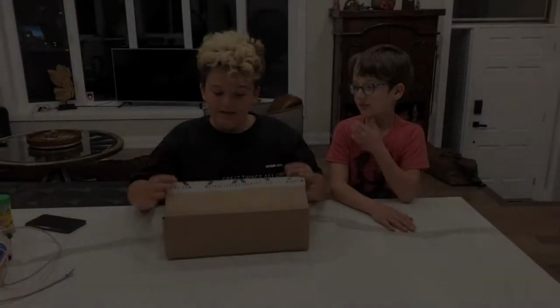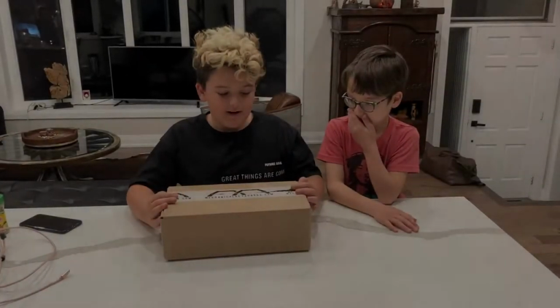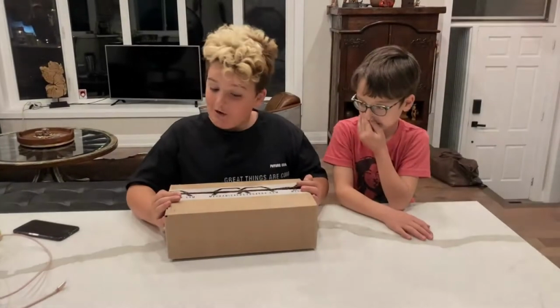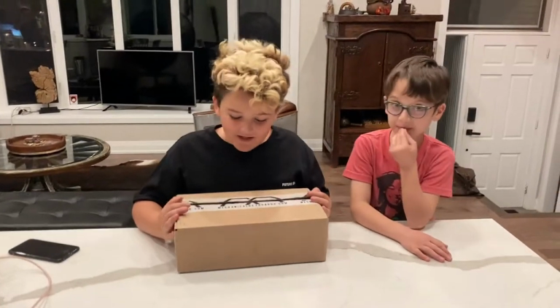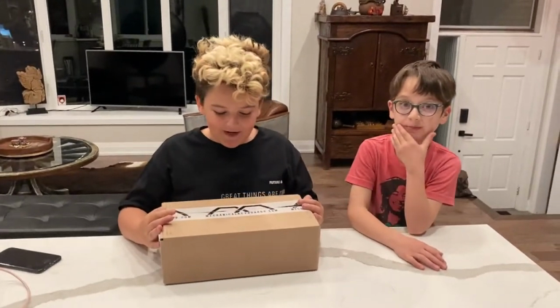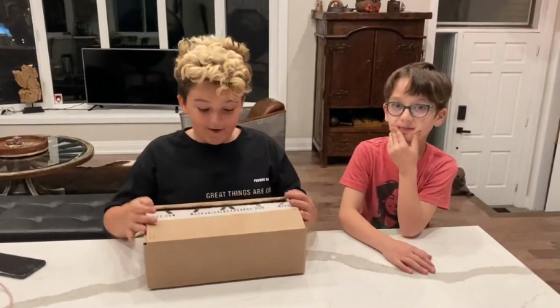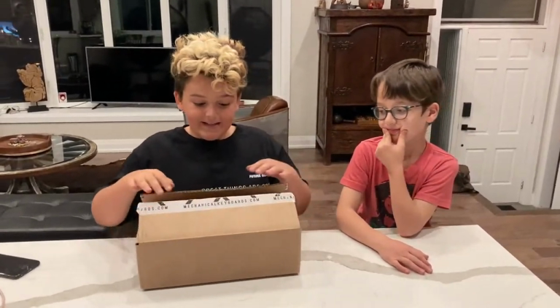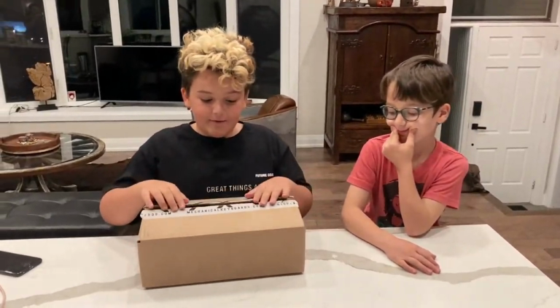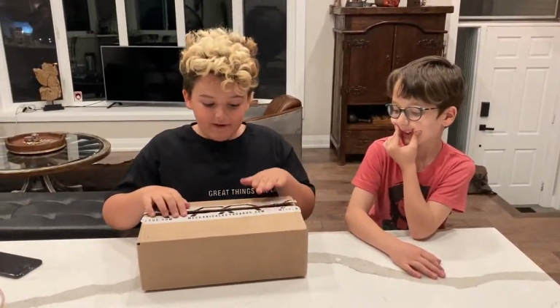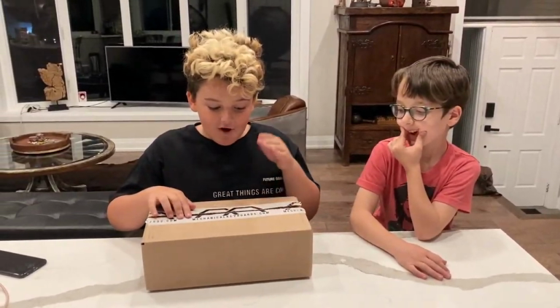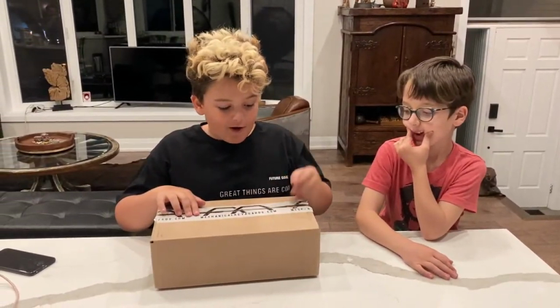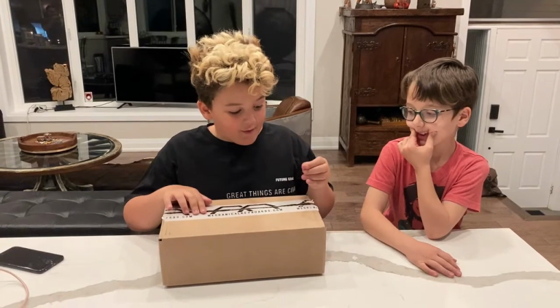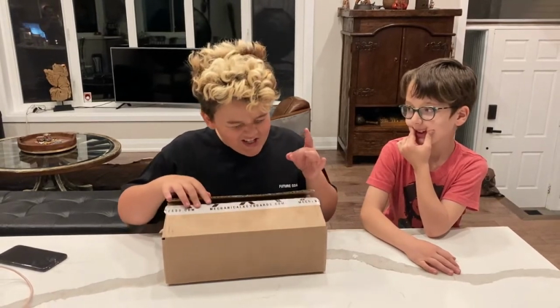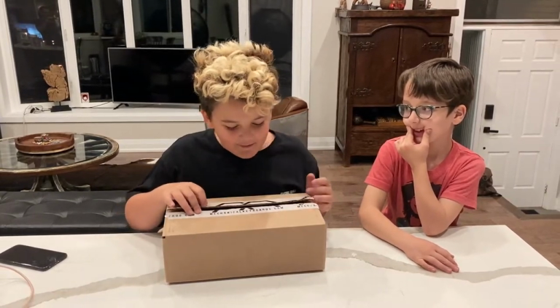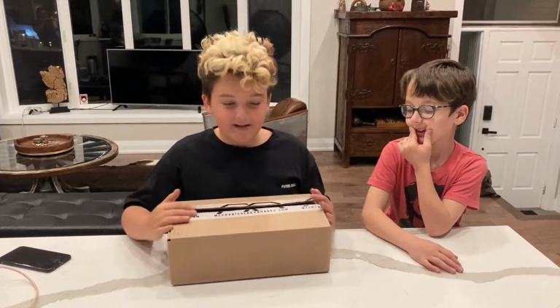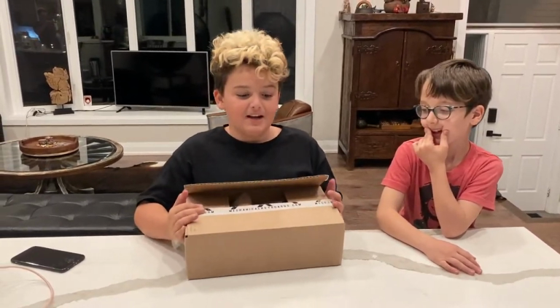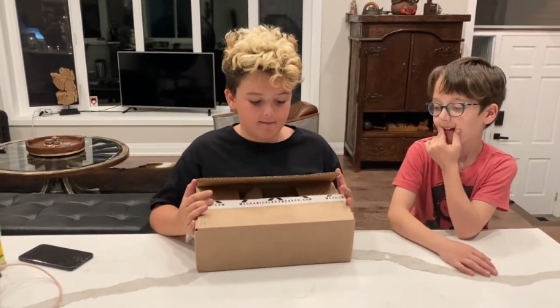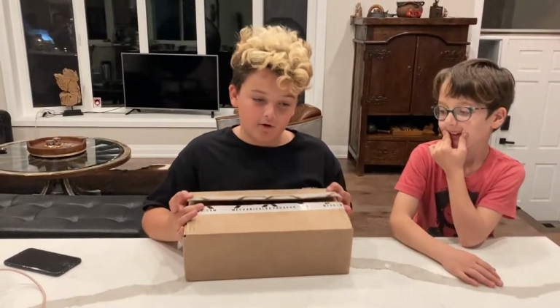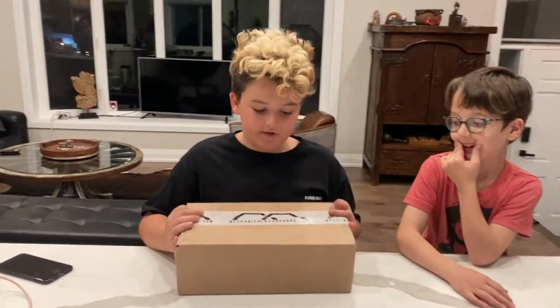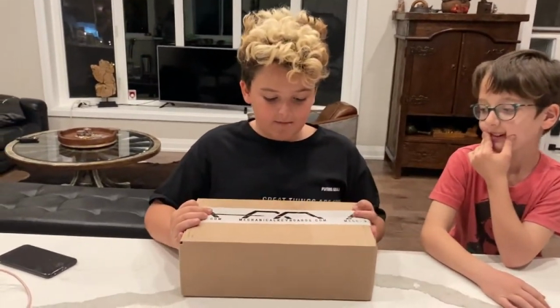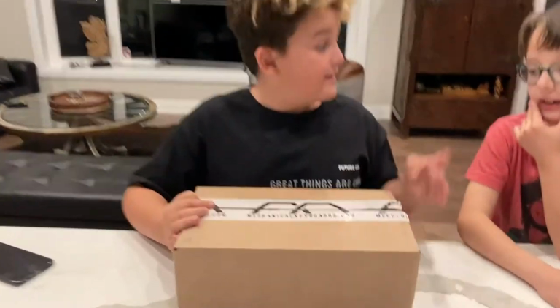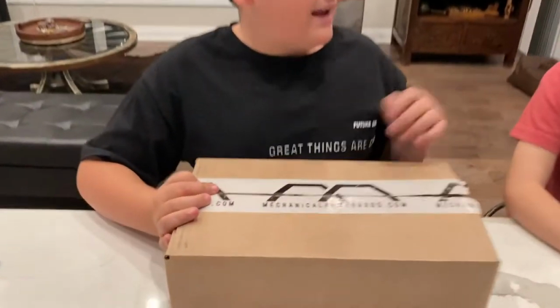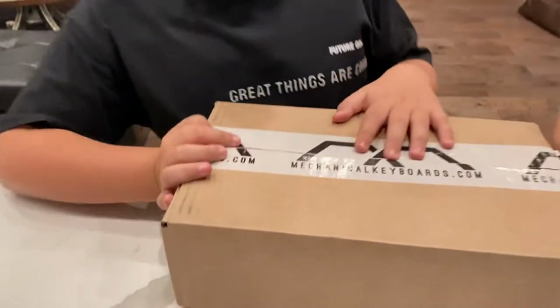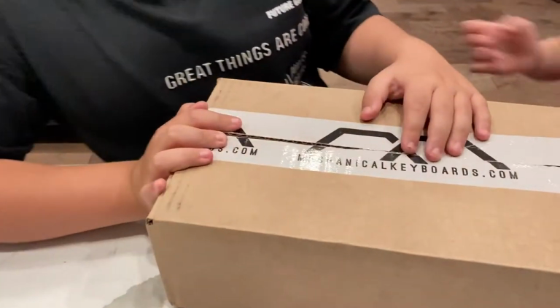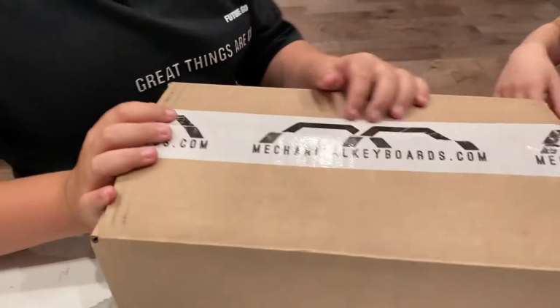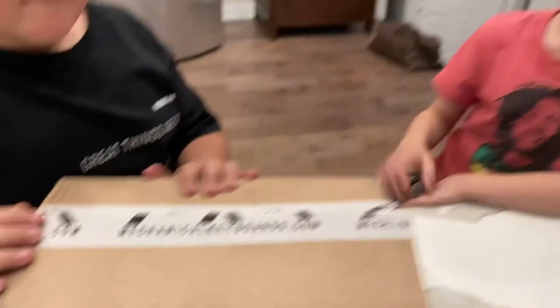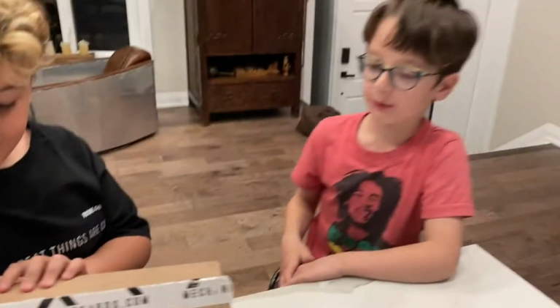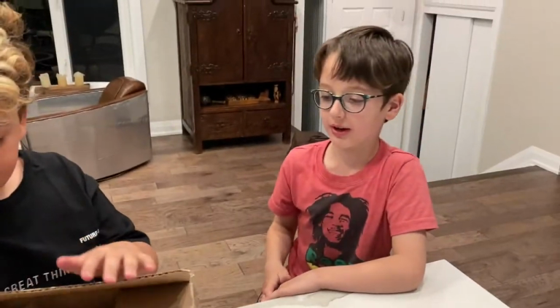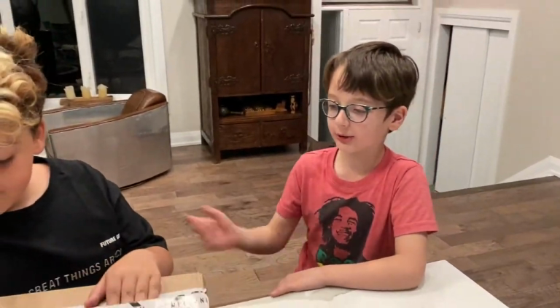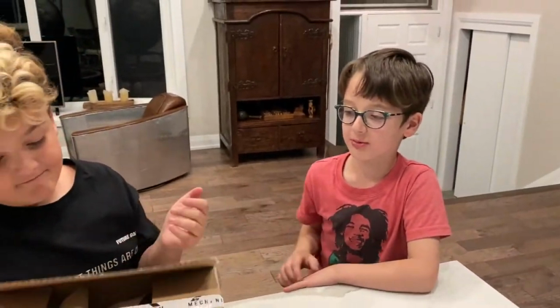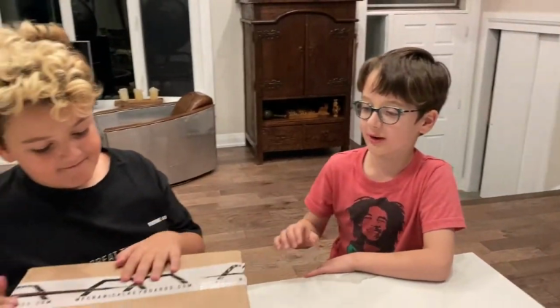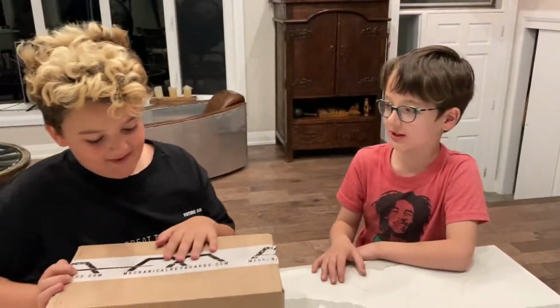Hello guys, welcome to my channel. In today's video we are reviewing the Ducky 12 Mini Mecha Llama or Frozen Llama. Before we review it, how long have you been waiting for this?